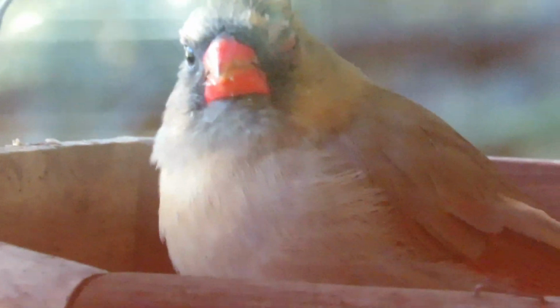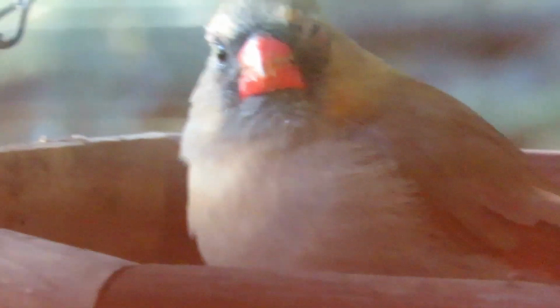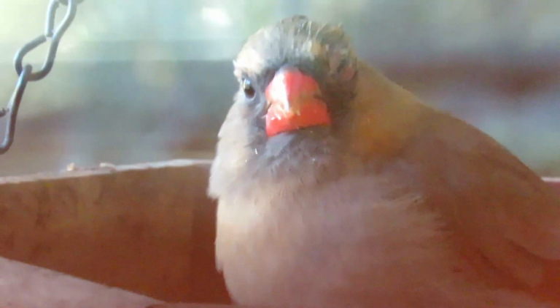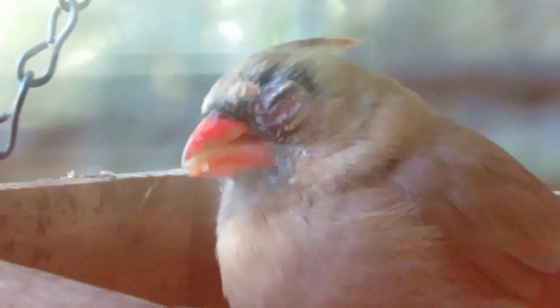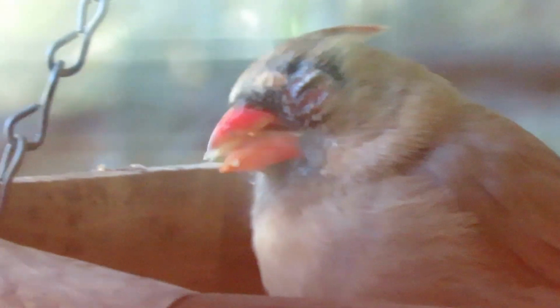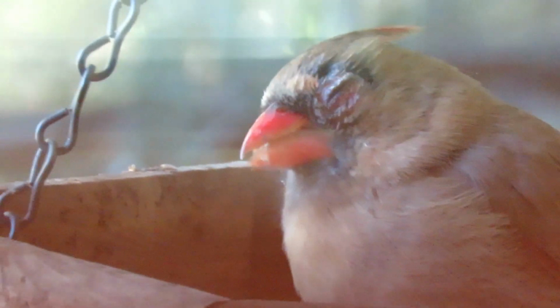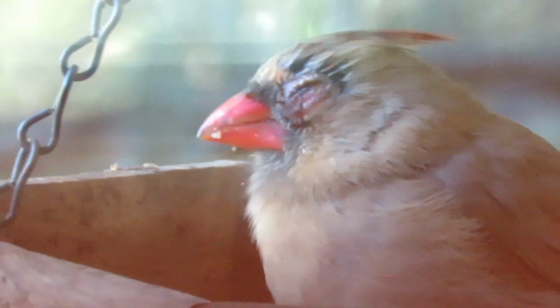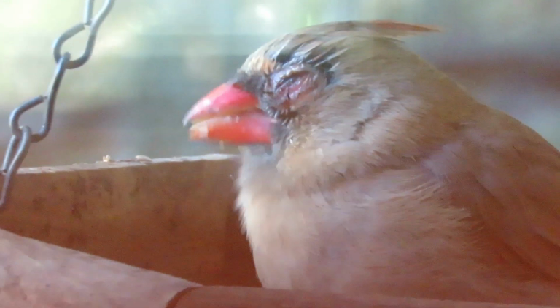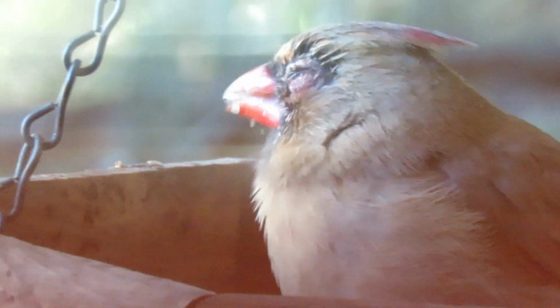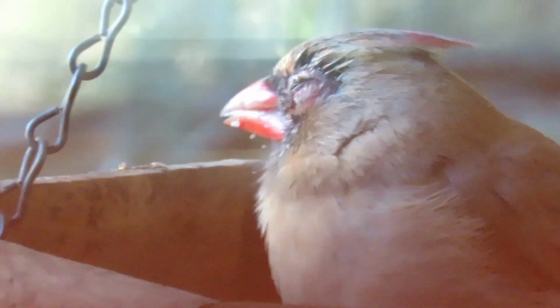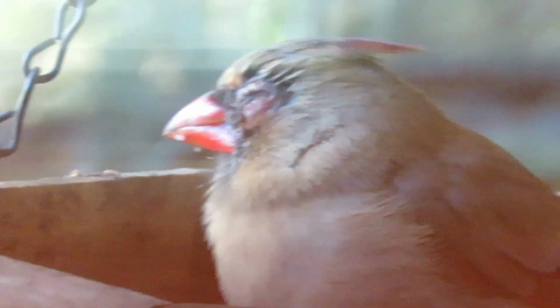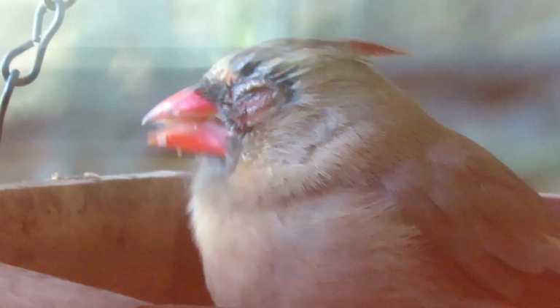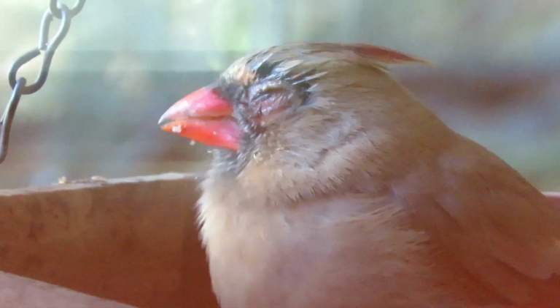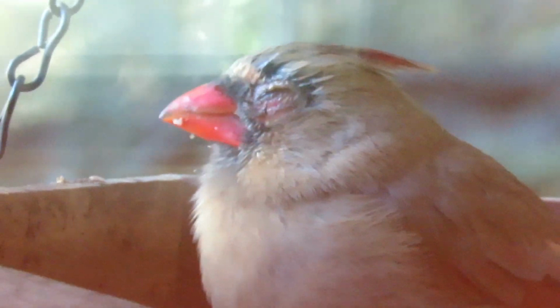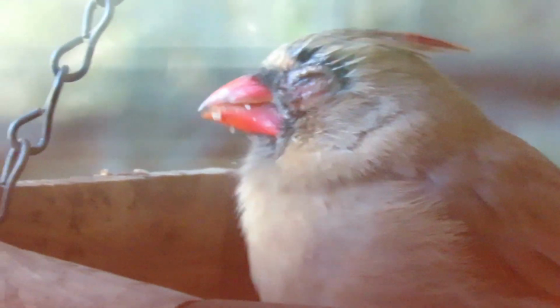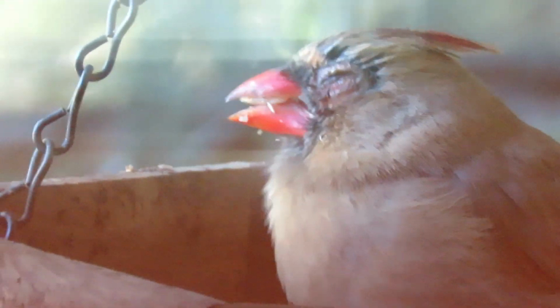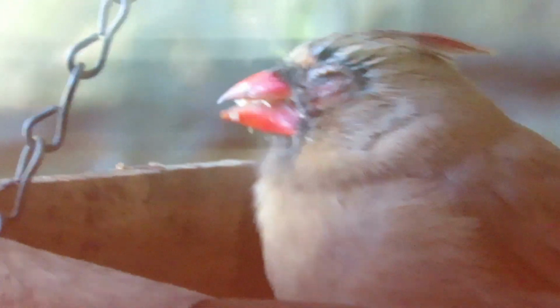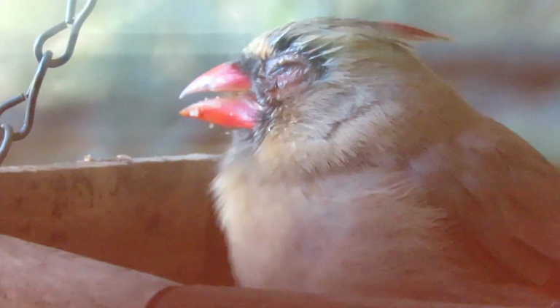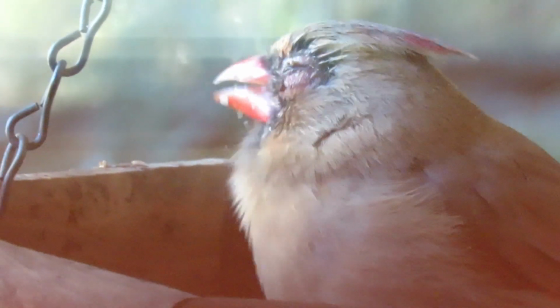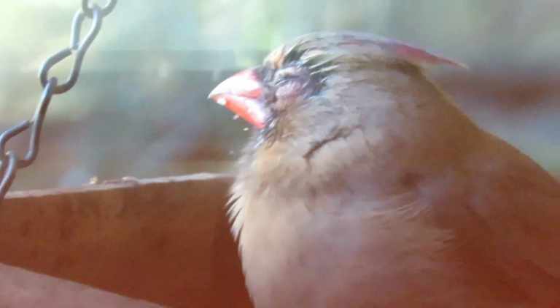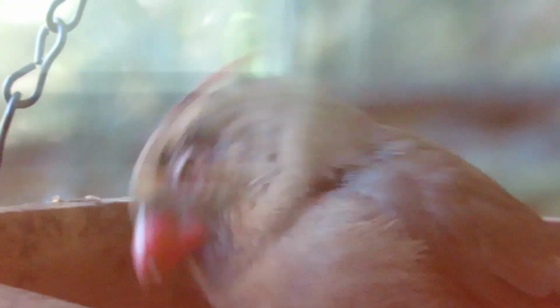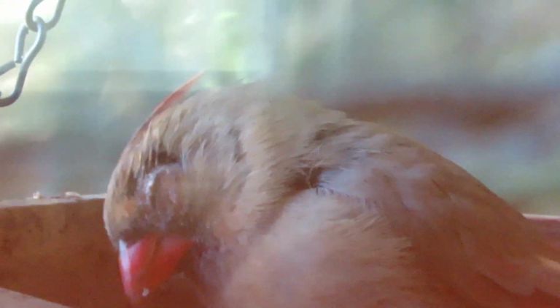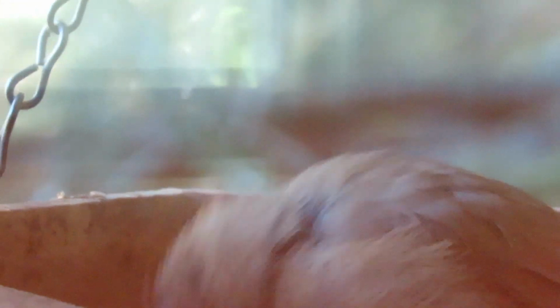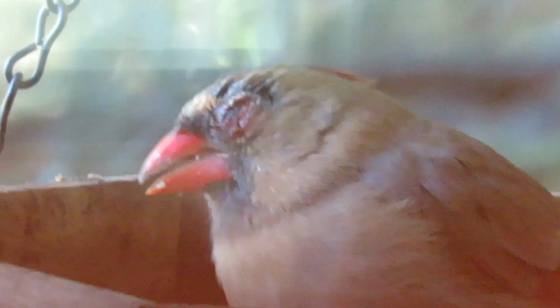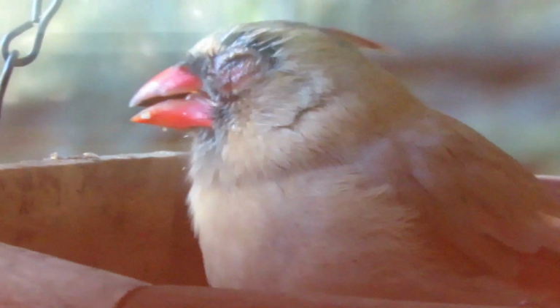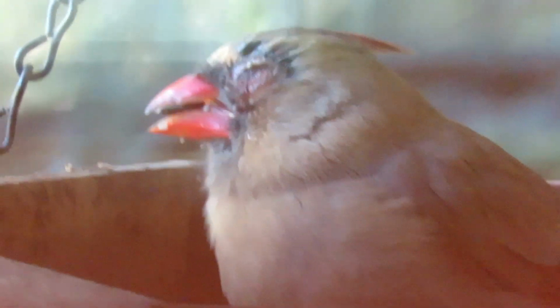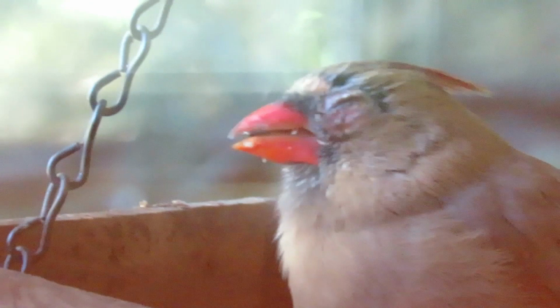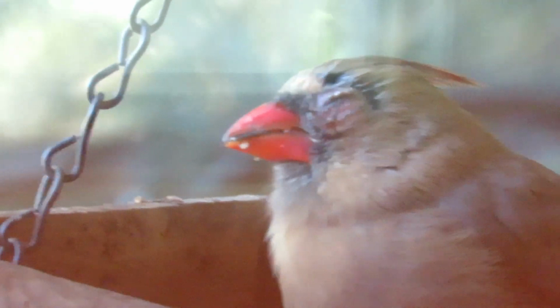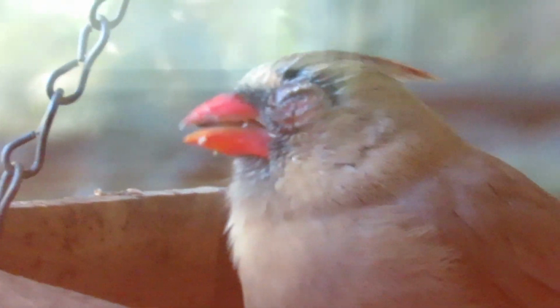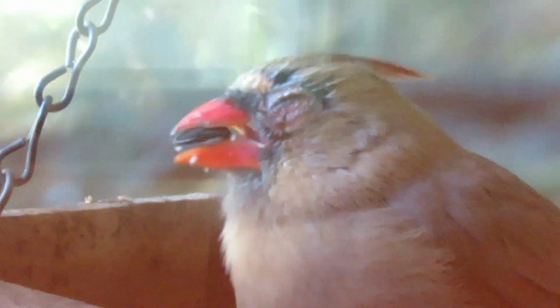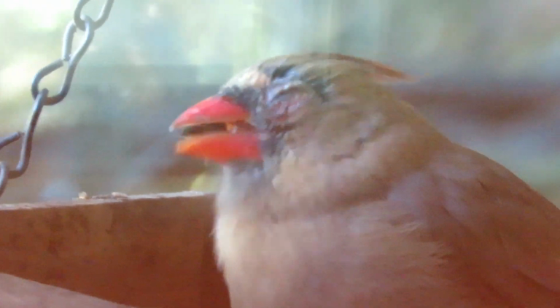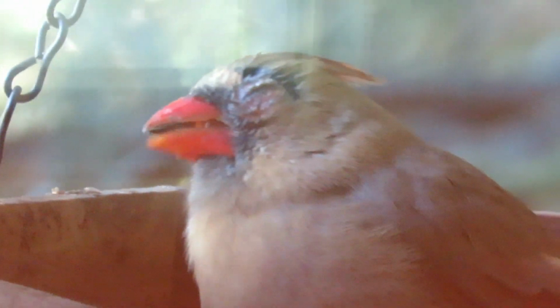That left eye is pretty much swollen shut. The right eye is good — that's good. I've been watching Mr. Cardinal, but I haven't seen much of him.